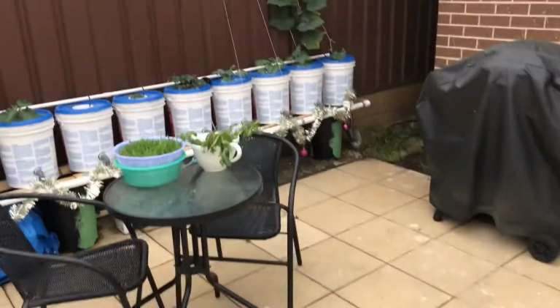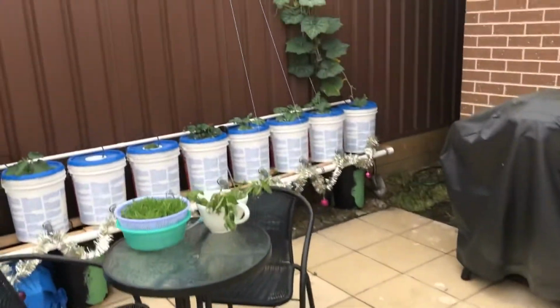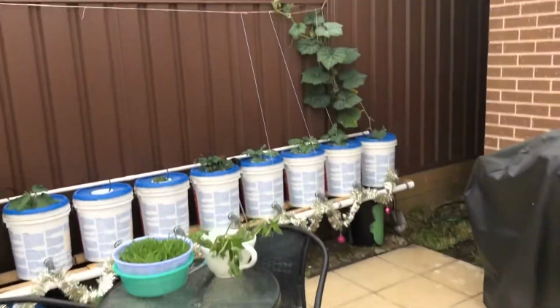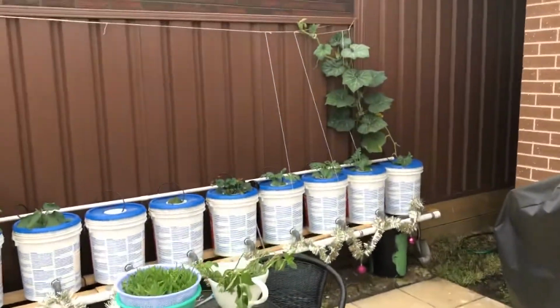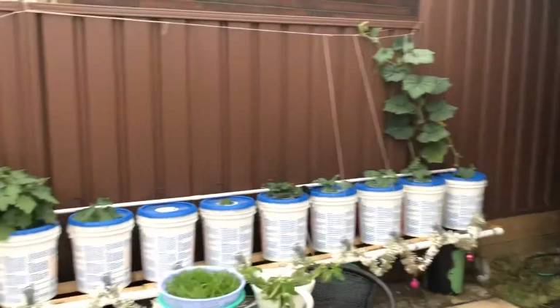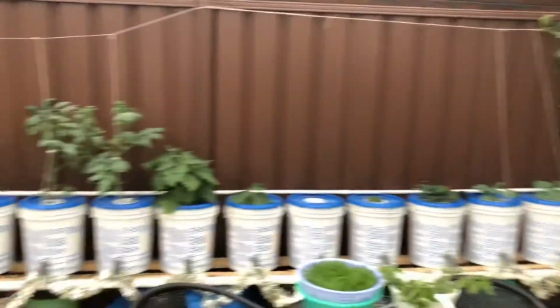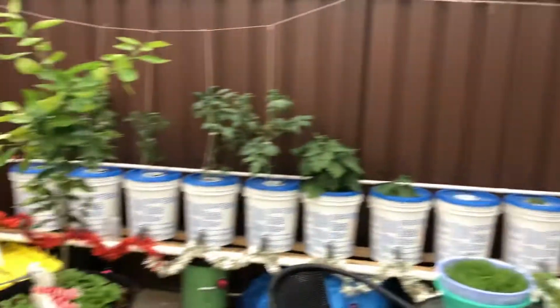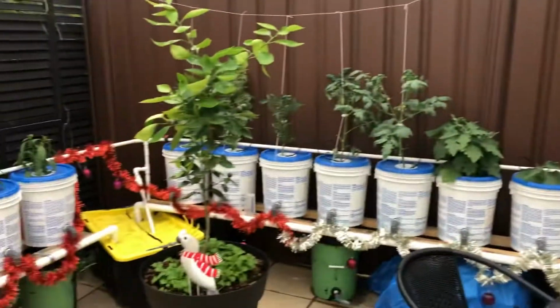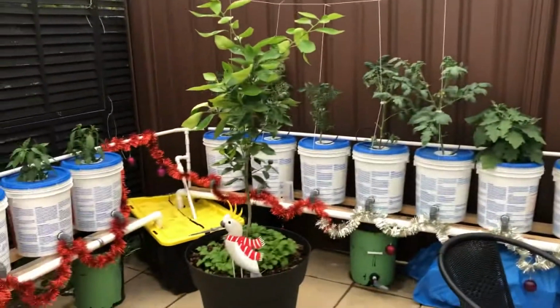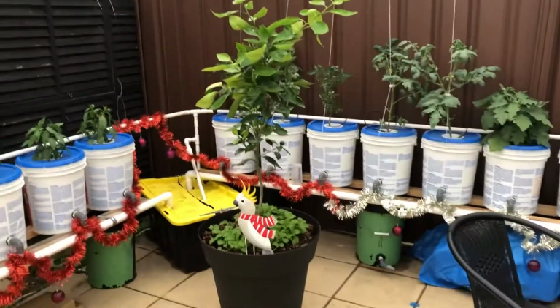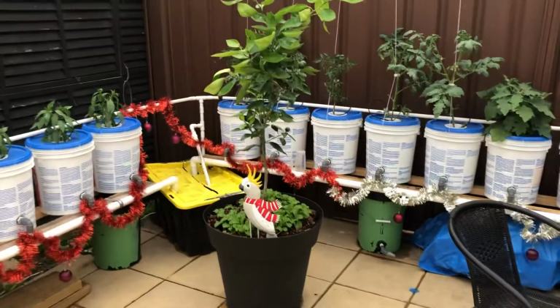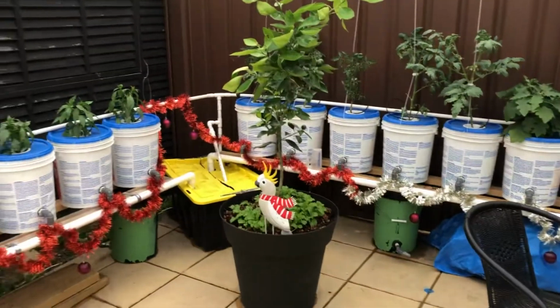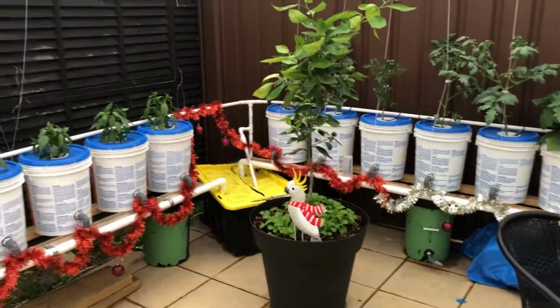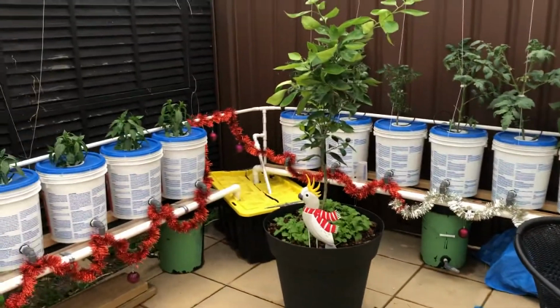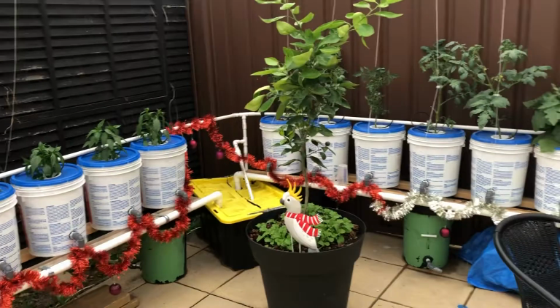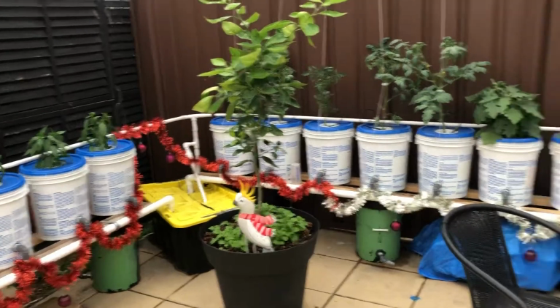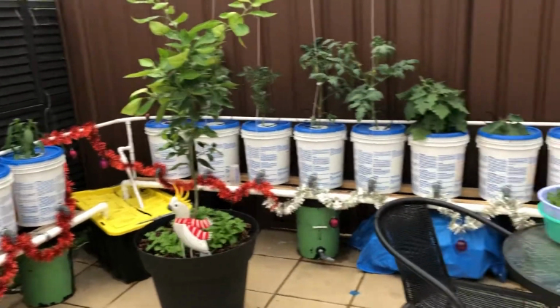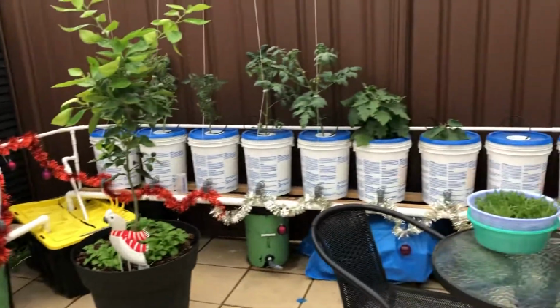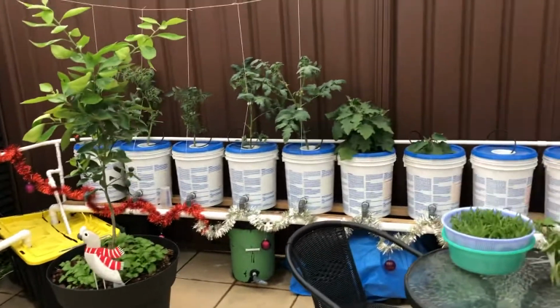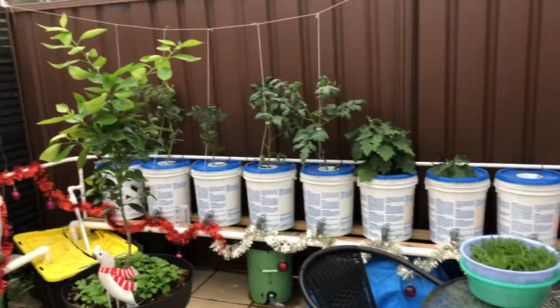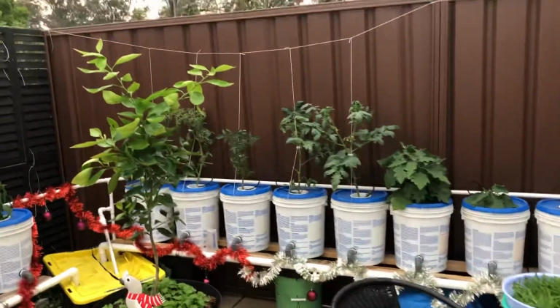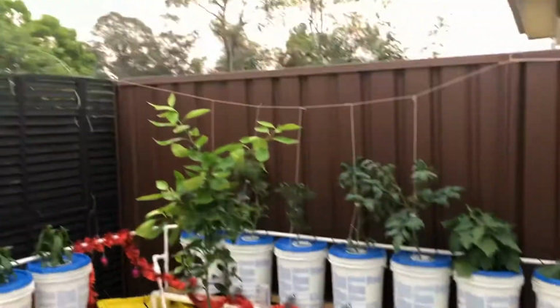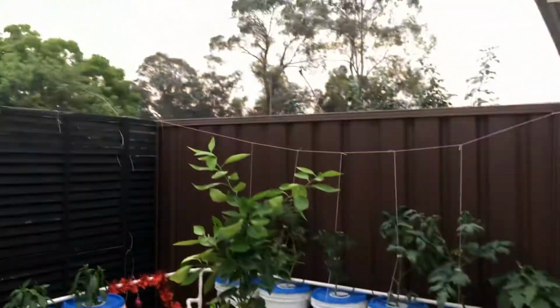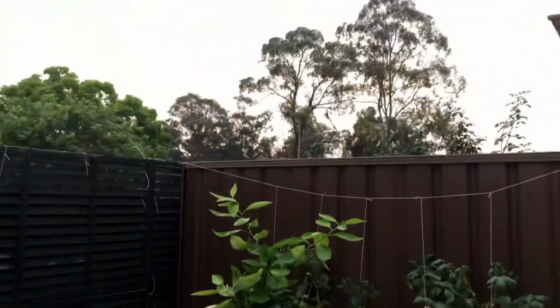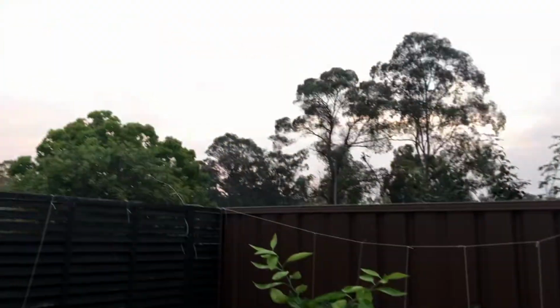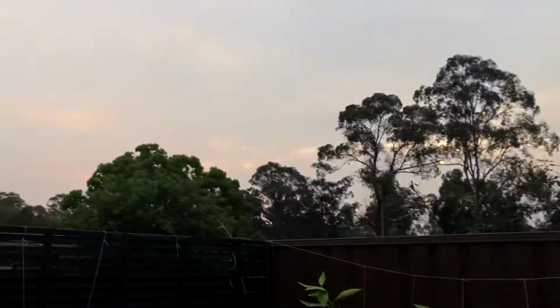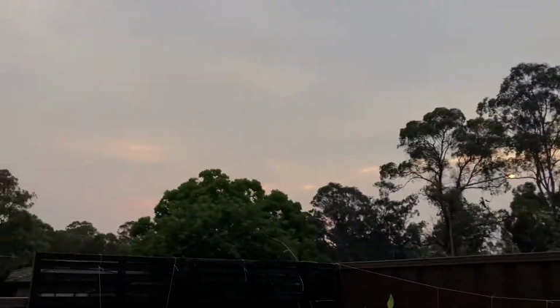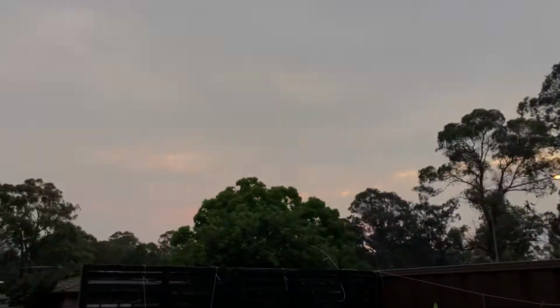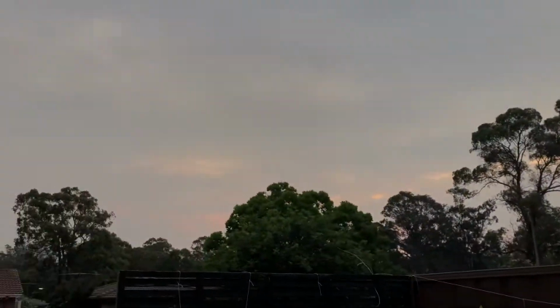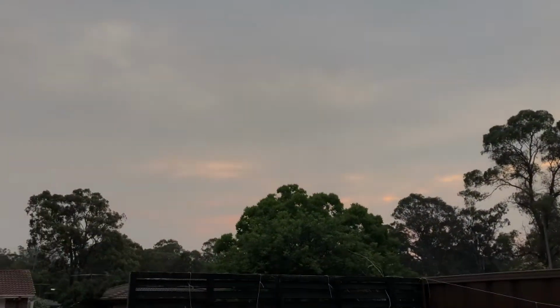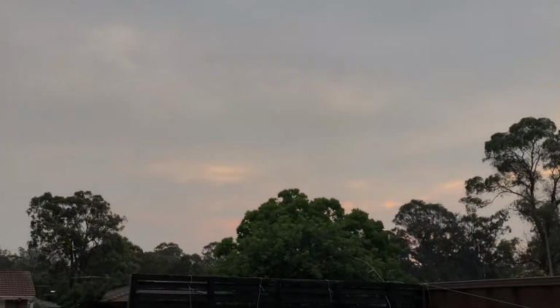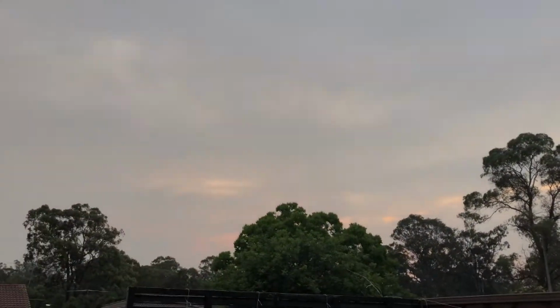We've changed the nutrients this morning so everything's going pretty good. We've had so much smoke here lately you can't even see the sun — it's just disappeared.